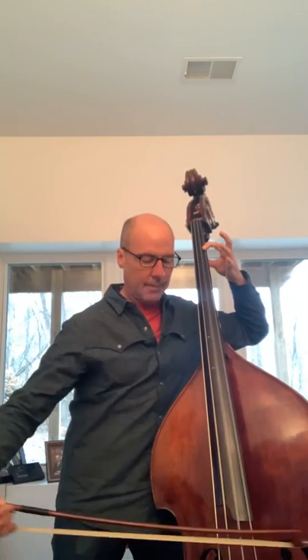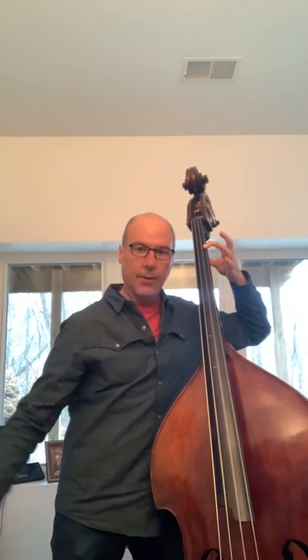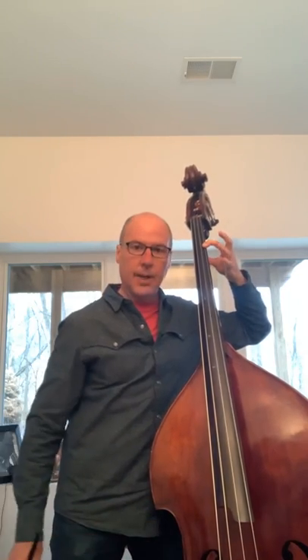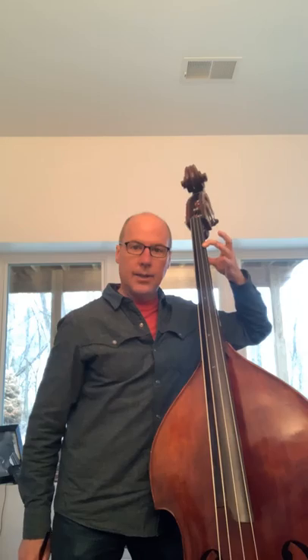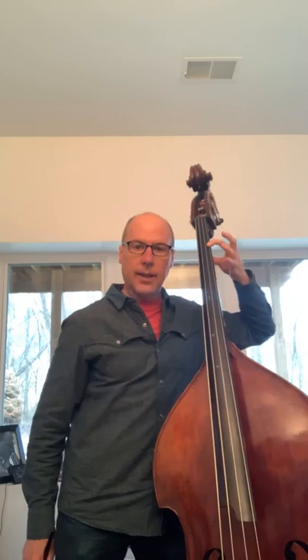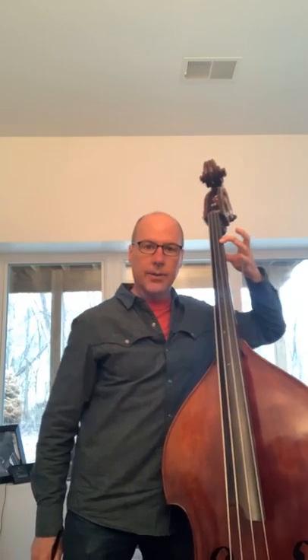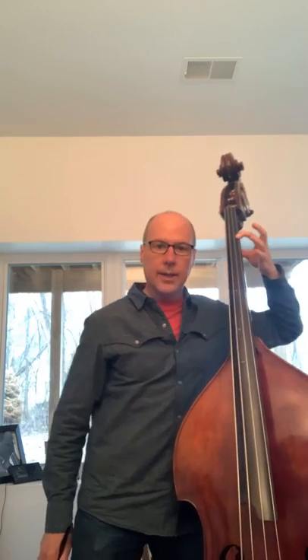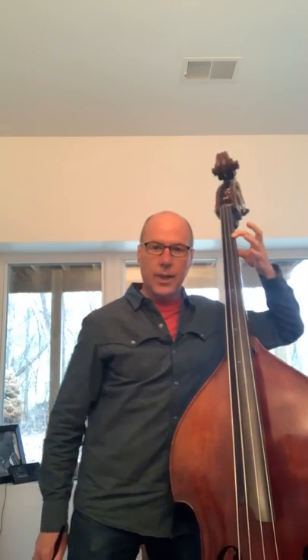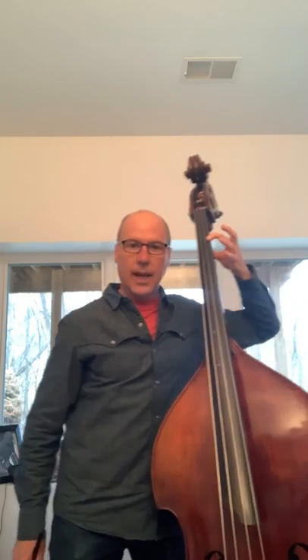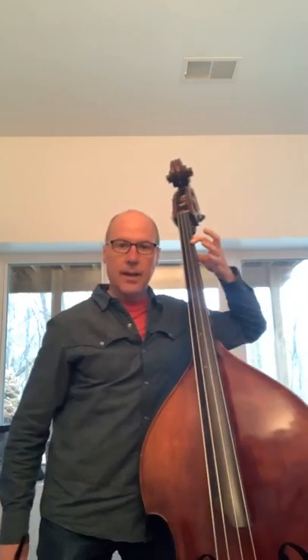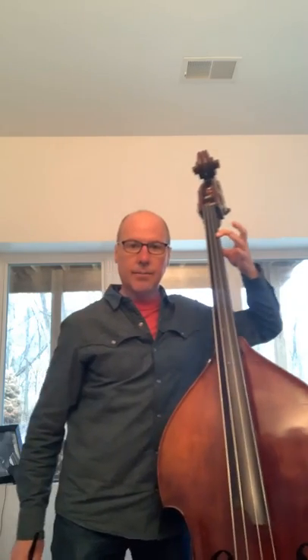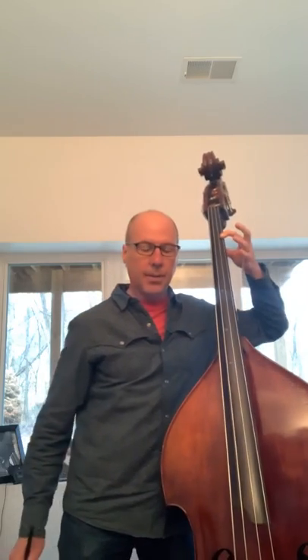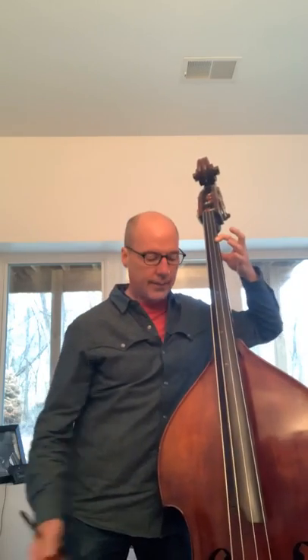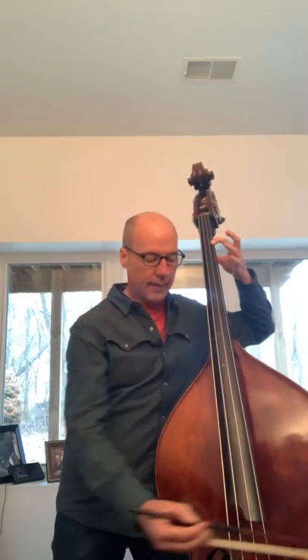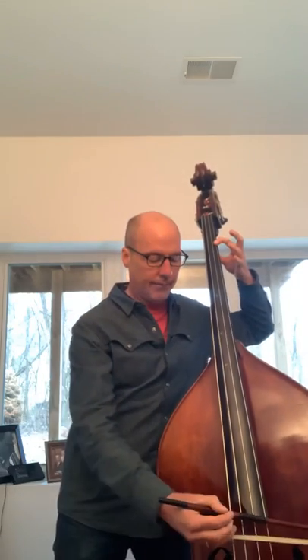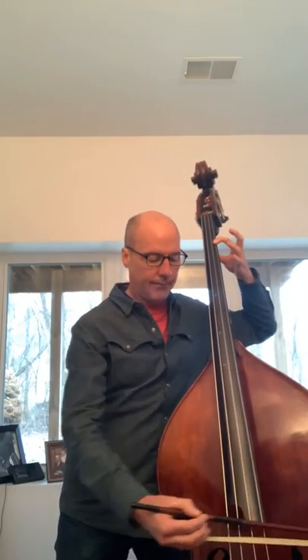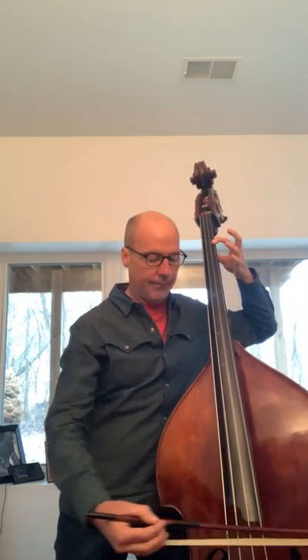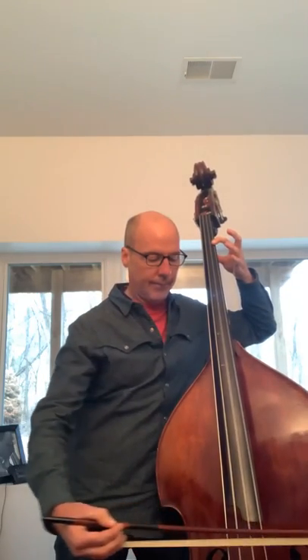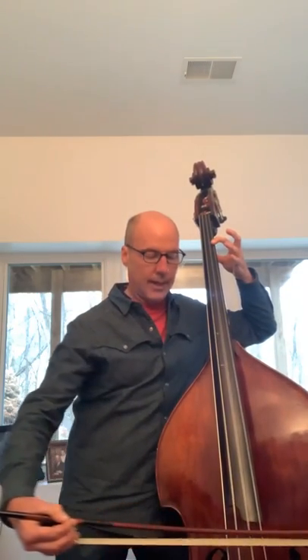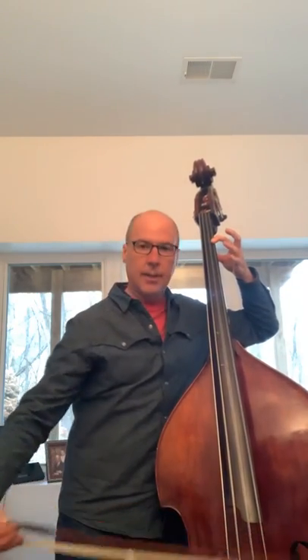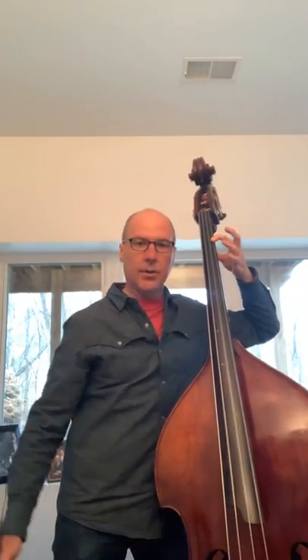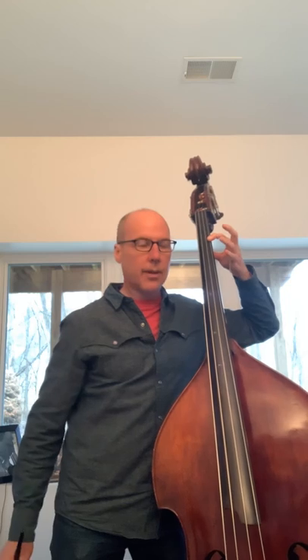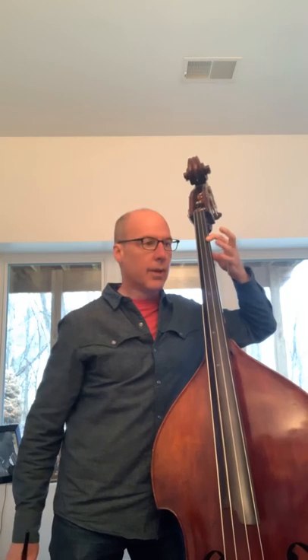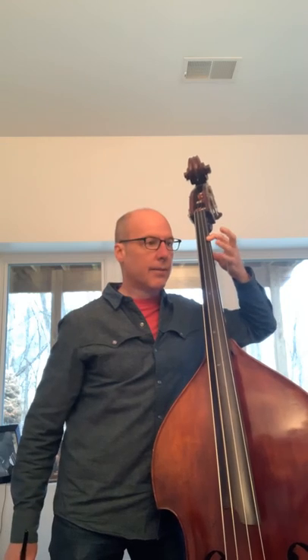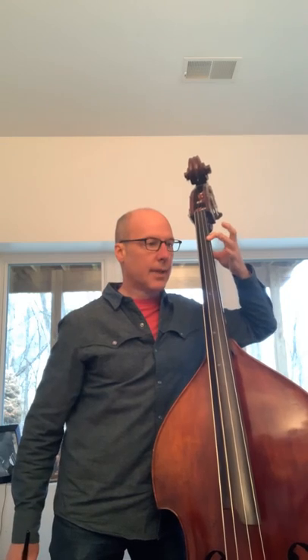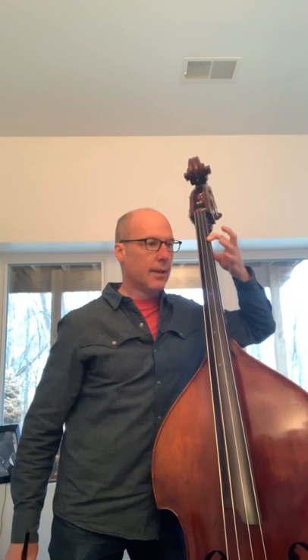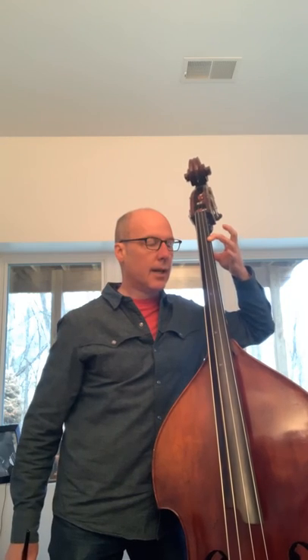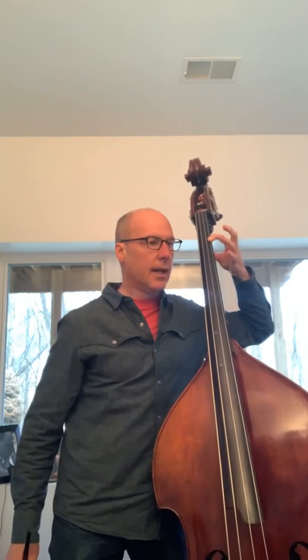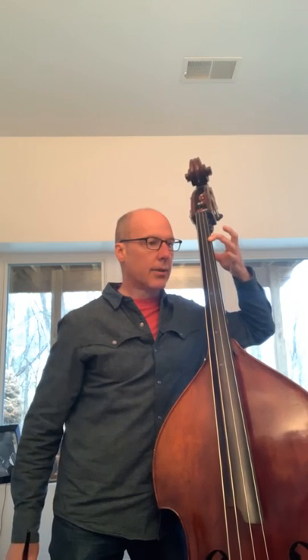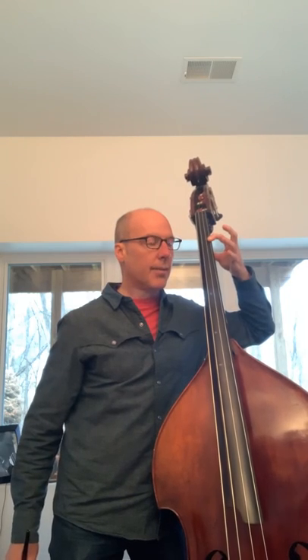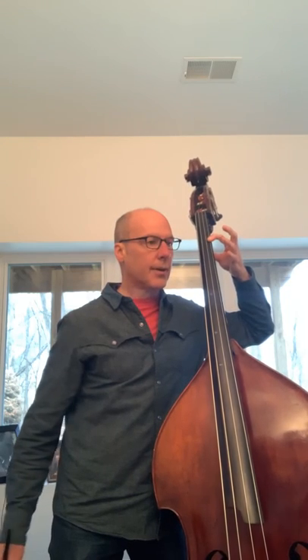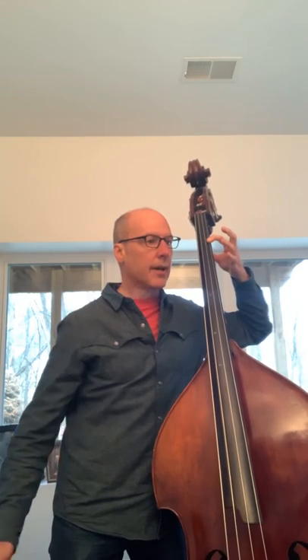We're starting the exercise with the A, the perfect fifth, to make sure that I'm really on A natural with my first finger.